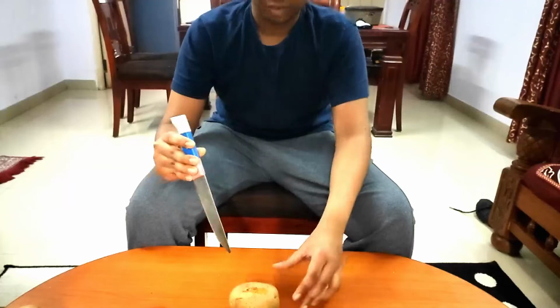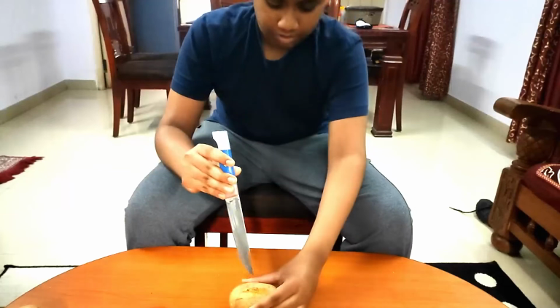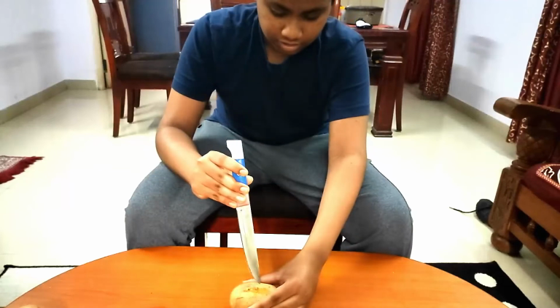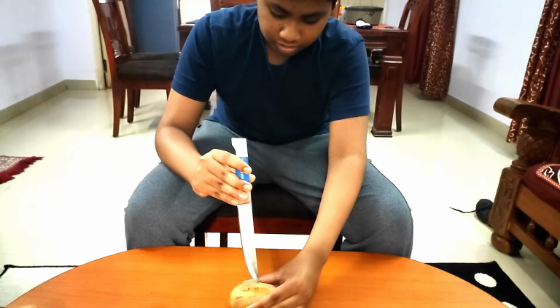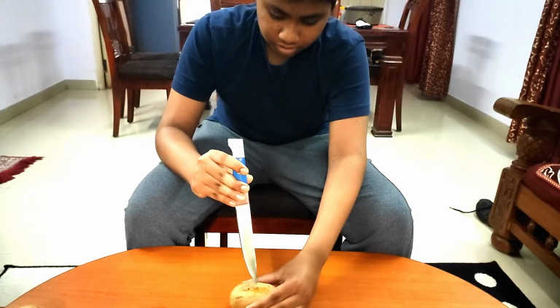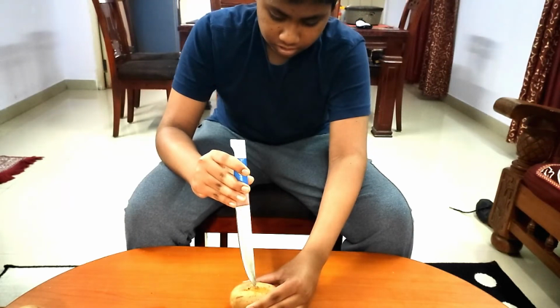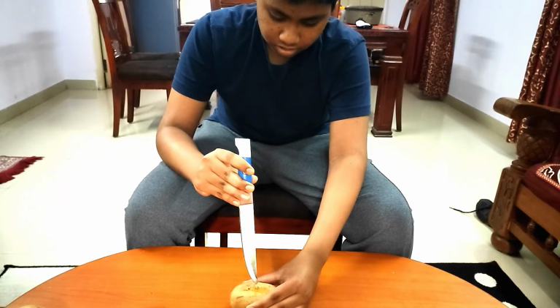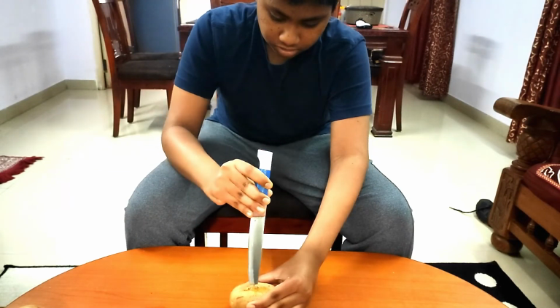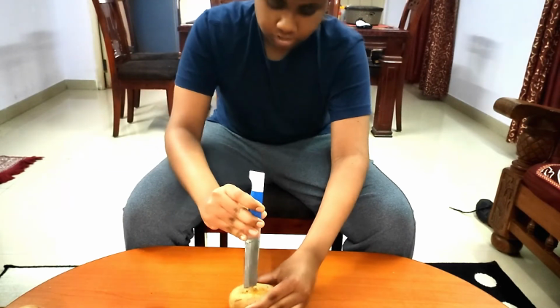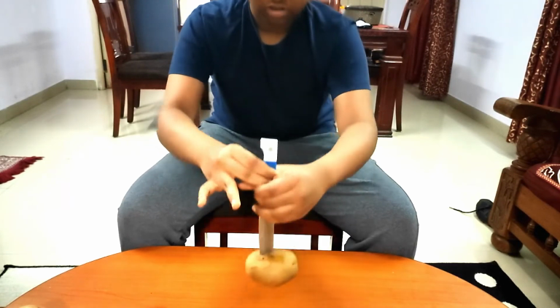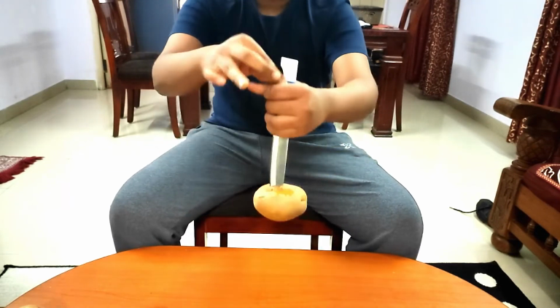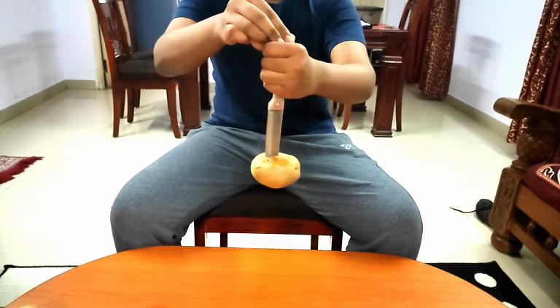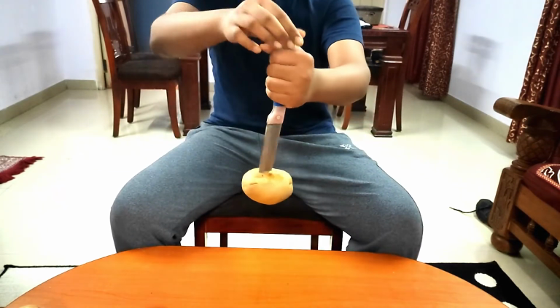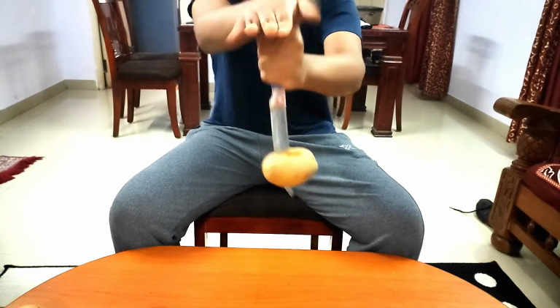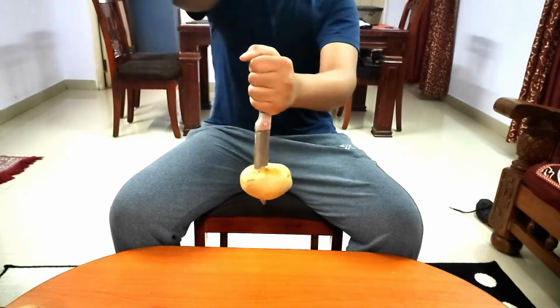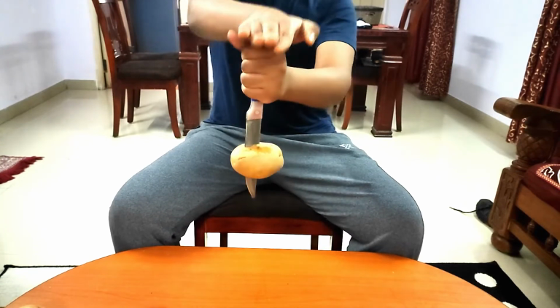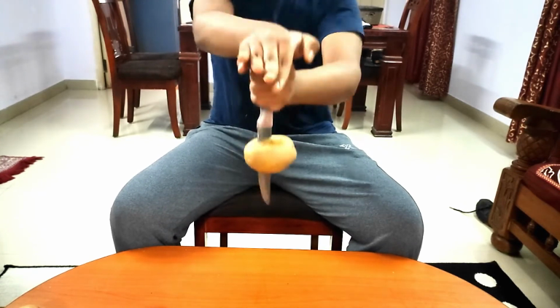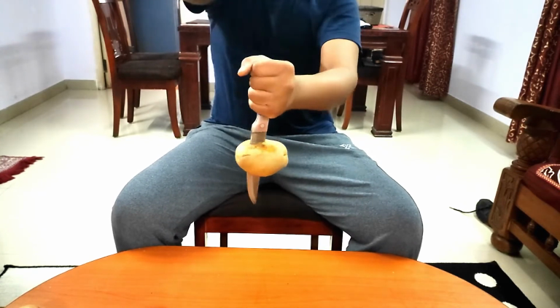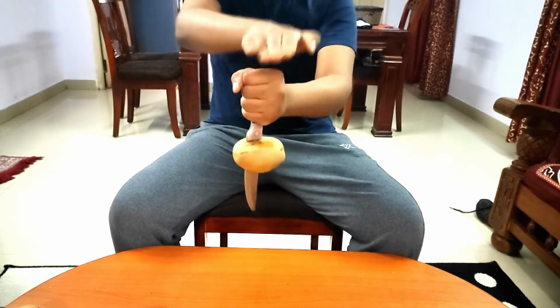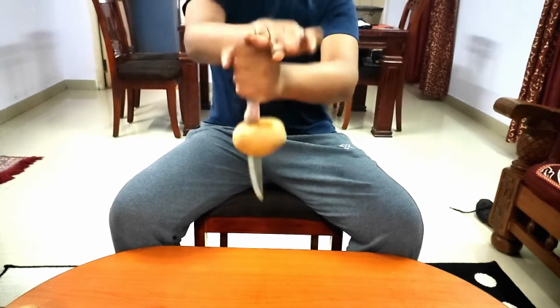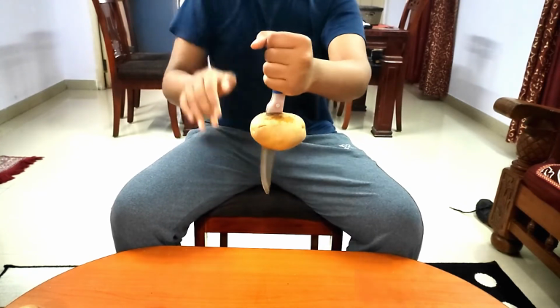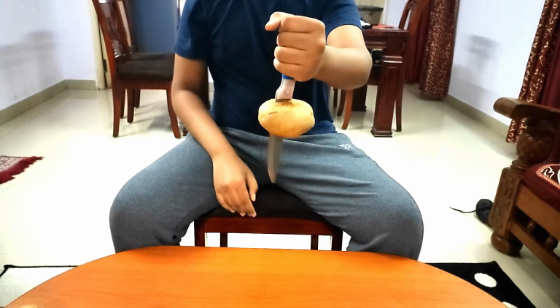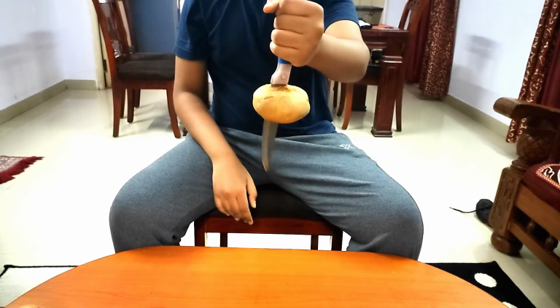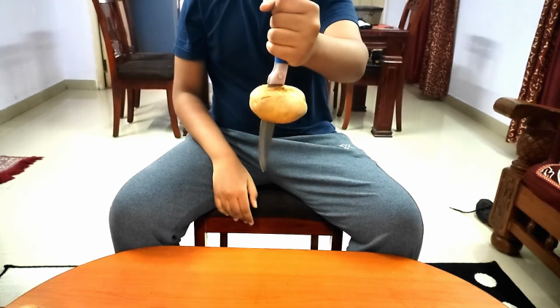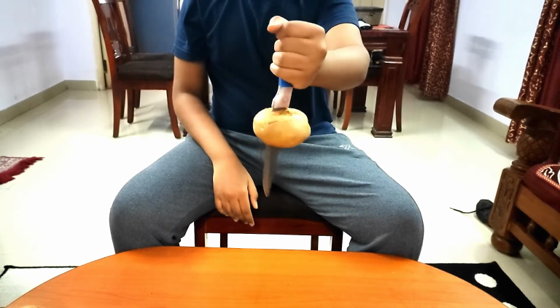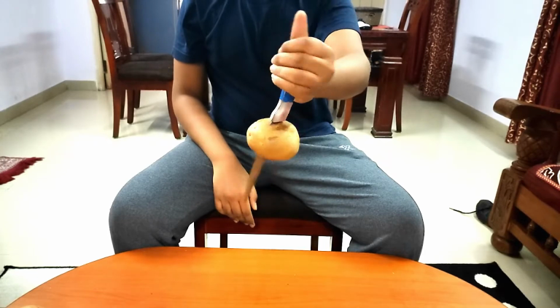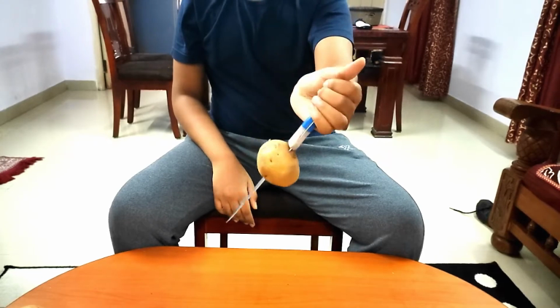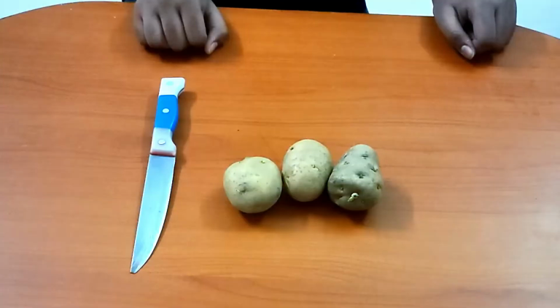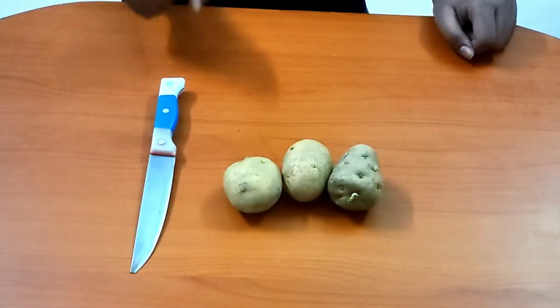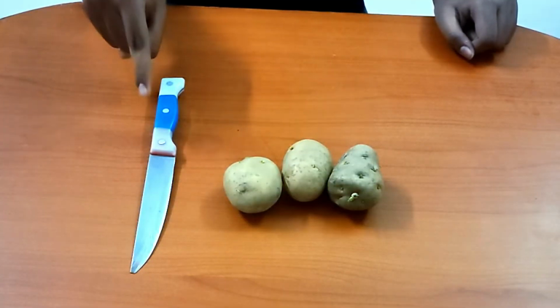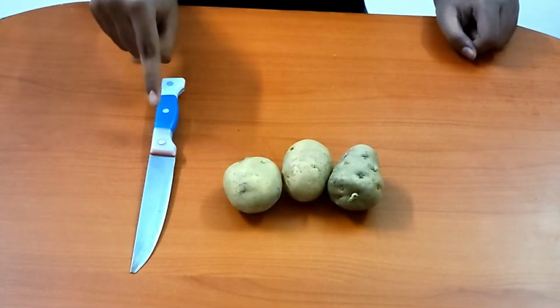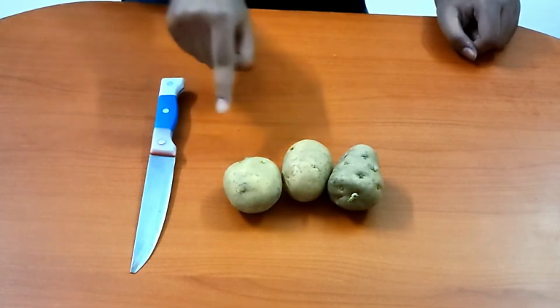In today's video we will demonstrate Newton's first law of motion using a potato and knife. For this activity we need a knife and a few potatoes.